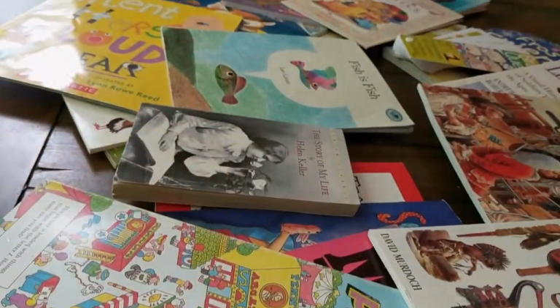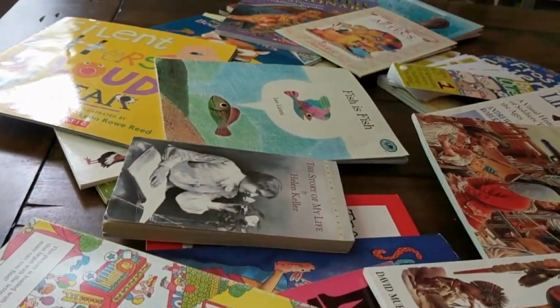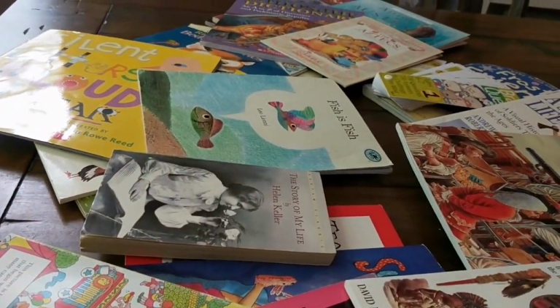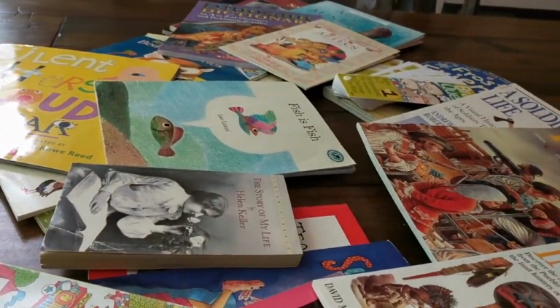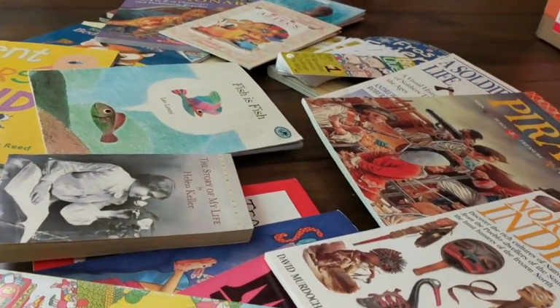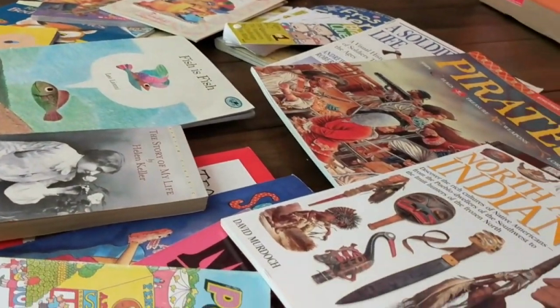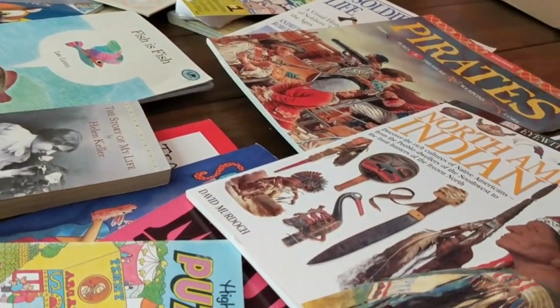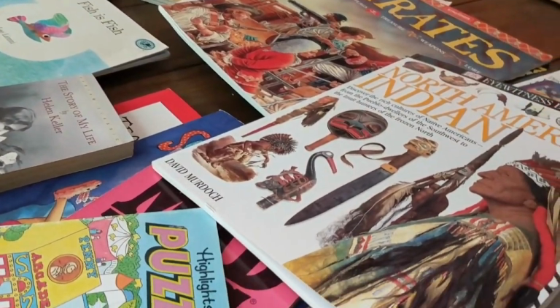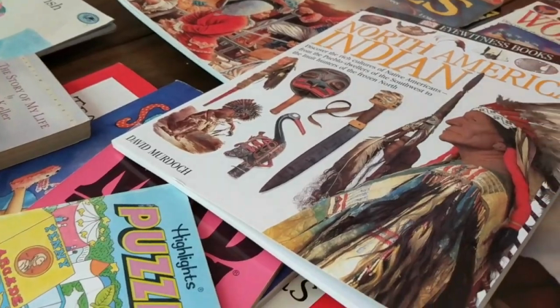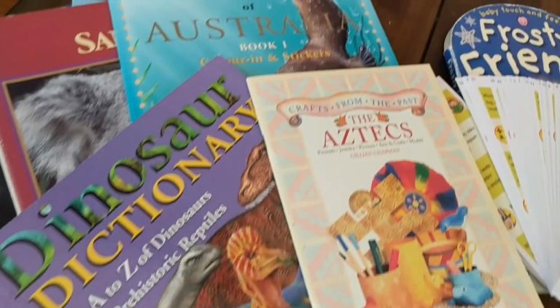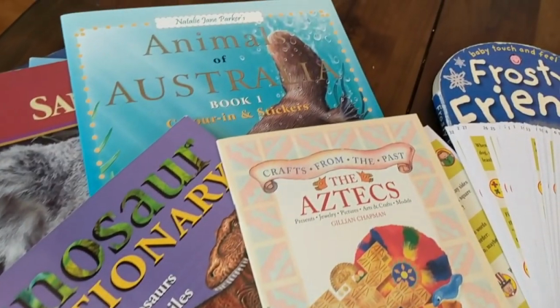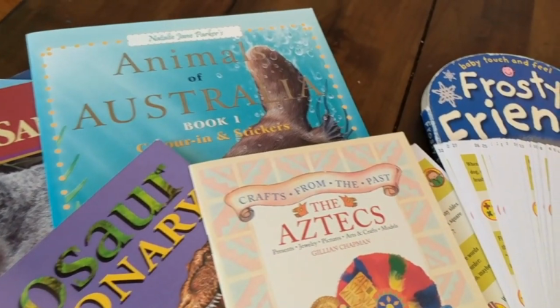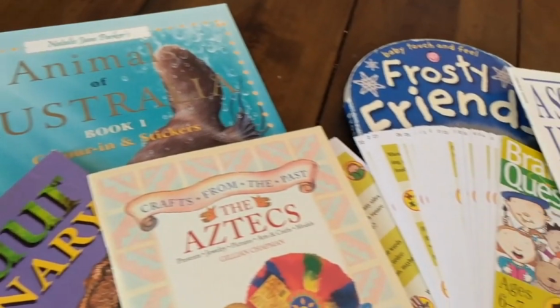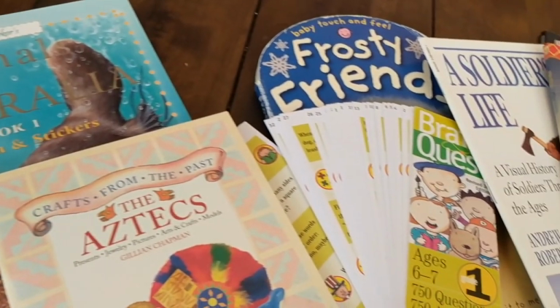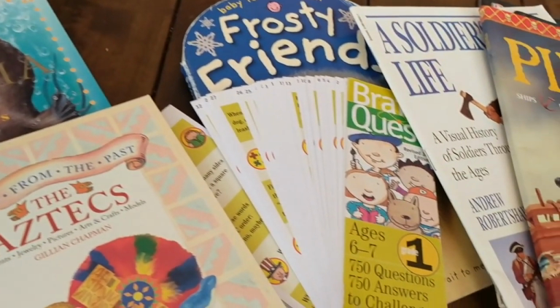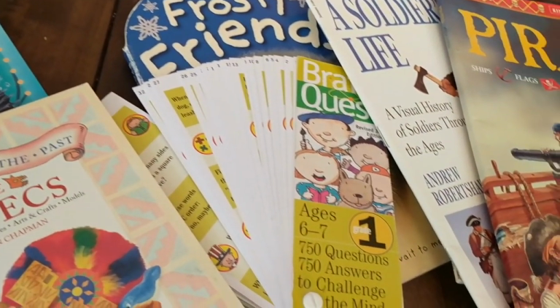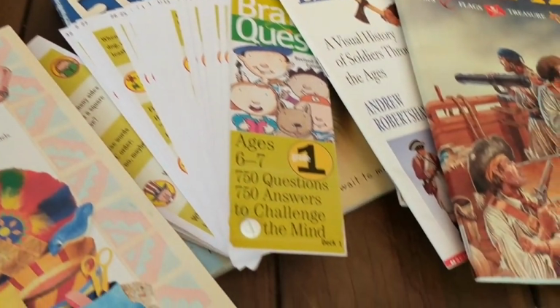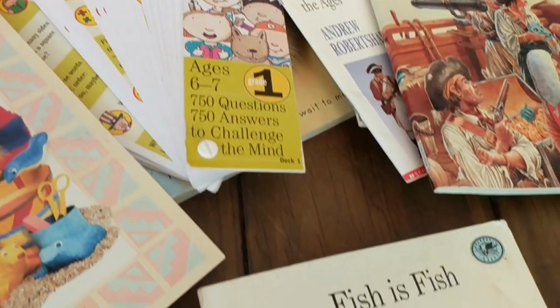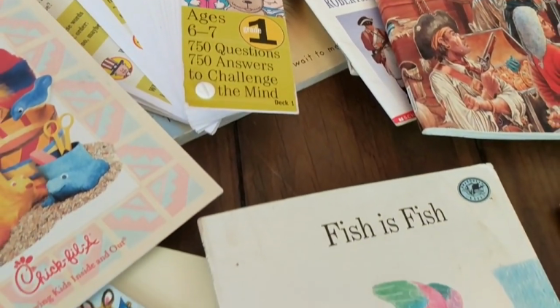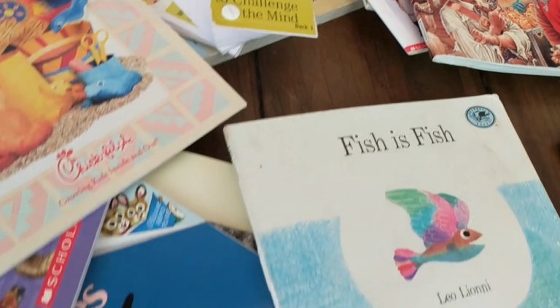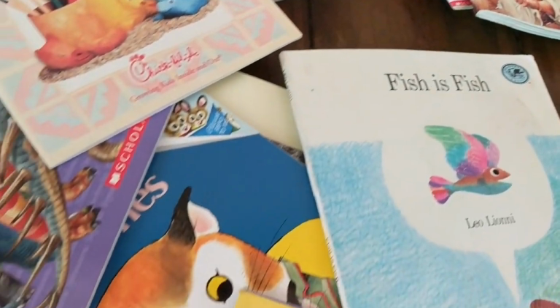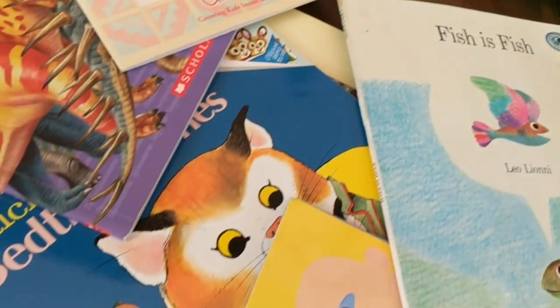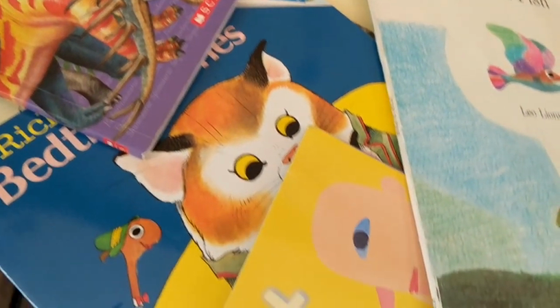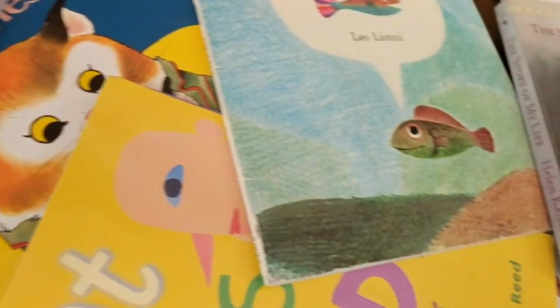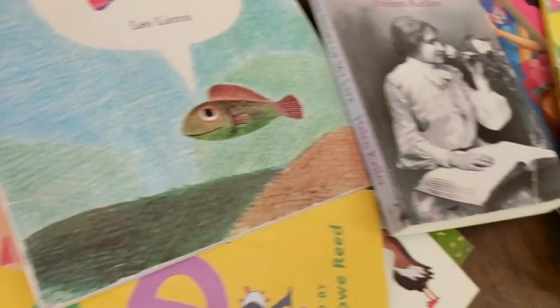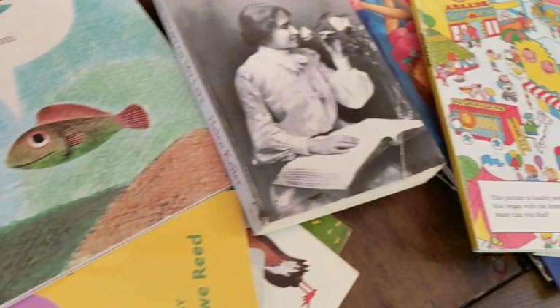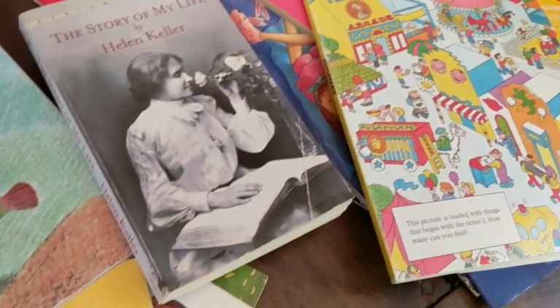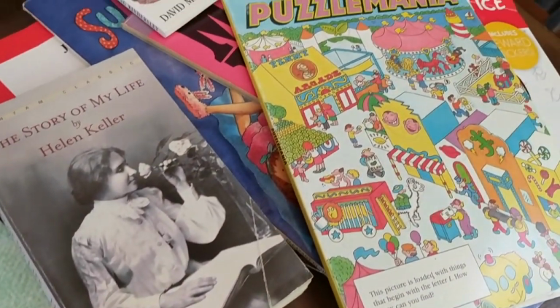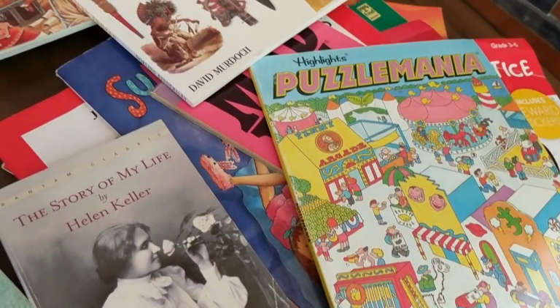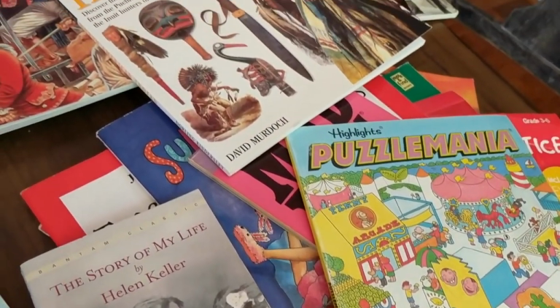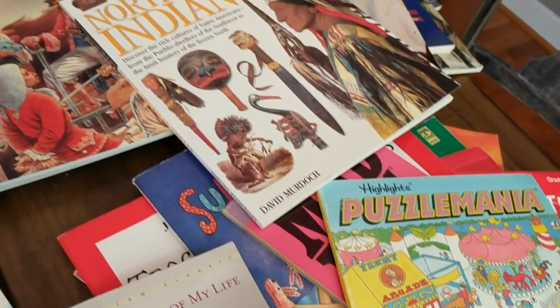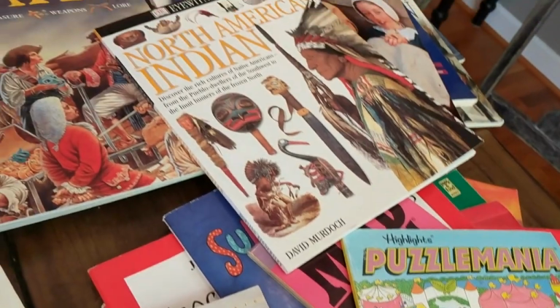Here's just a look at all of the books that I picked up for just $20. I was so excited to find so many really great books that we can use in our homeschool. If you enjoy videos like this, please click the like button and don't forget to subscribe. Thanks for watching and have a great day.